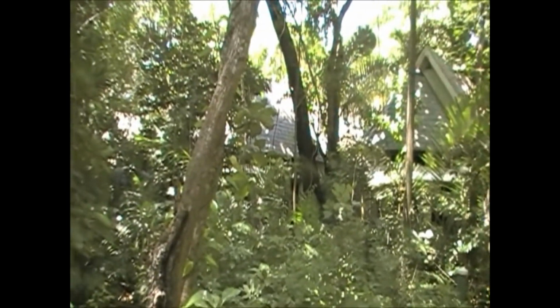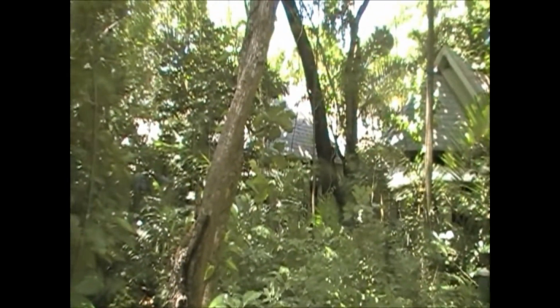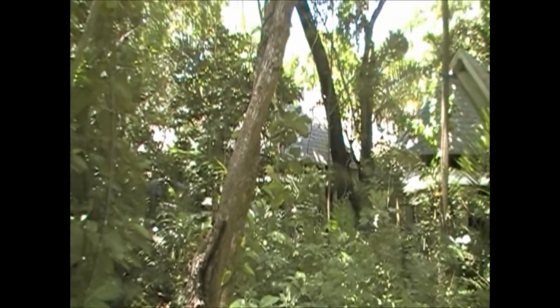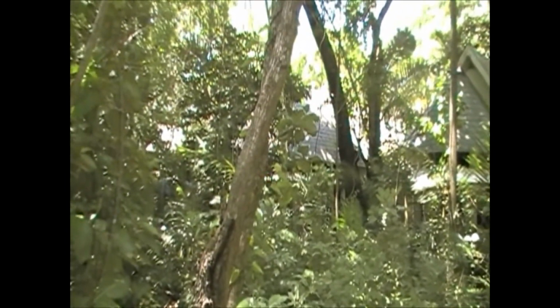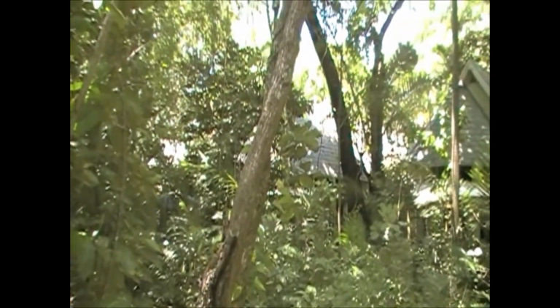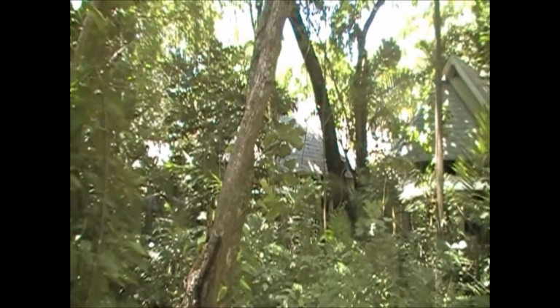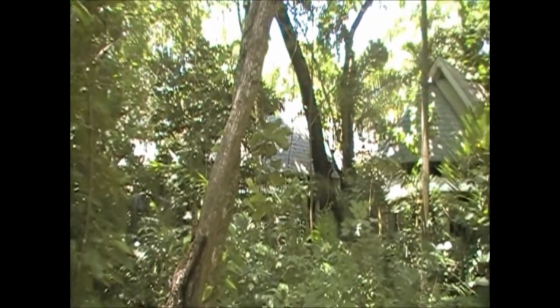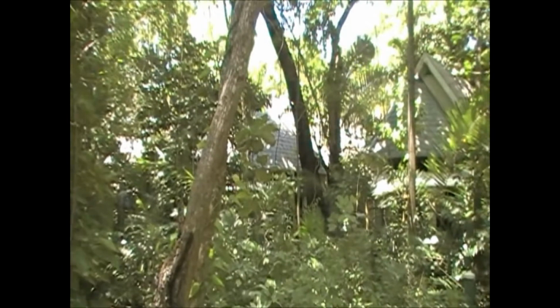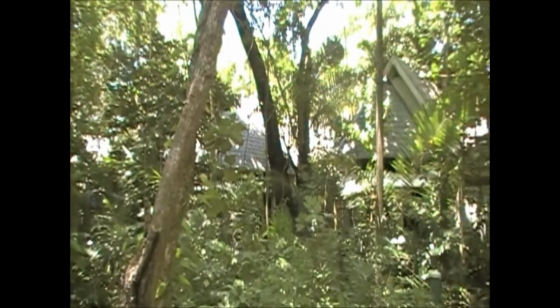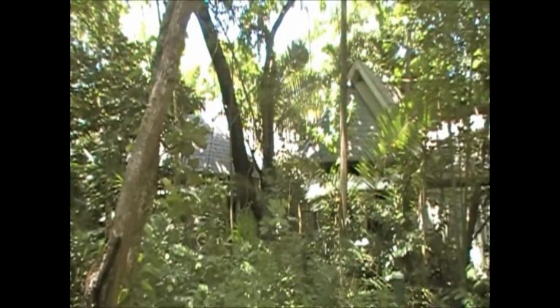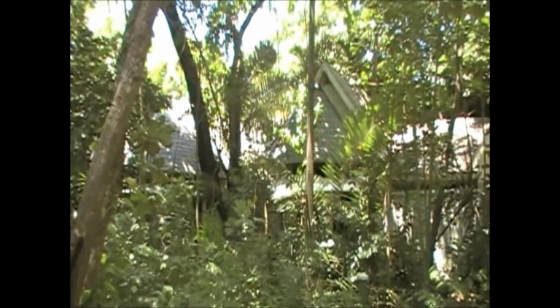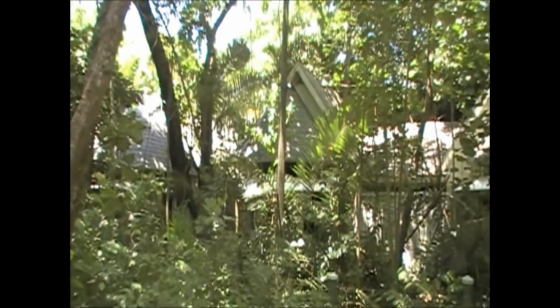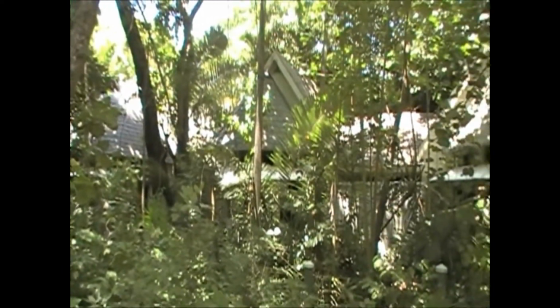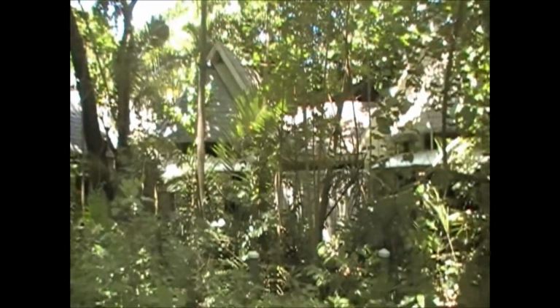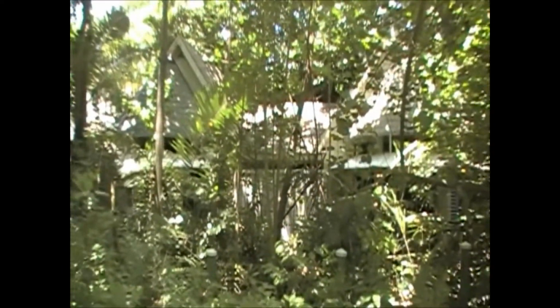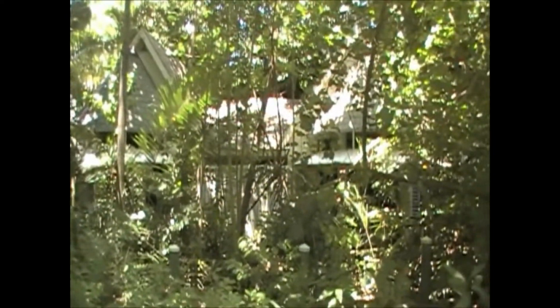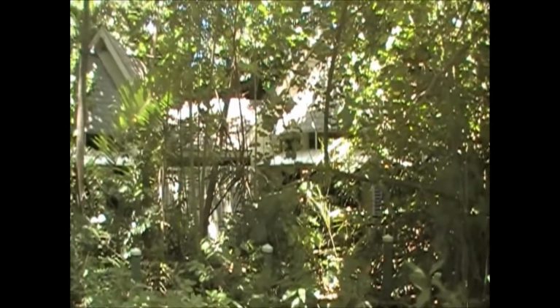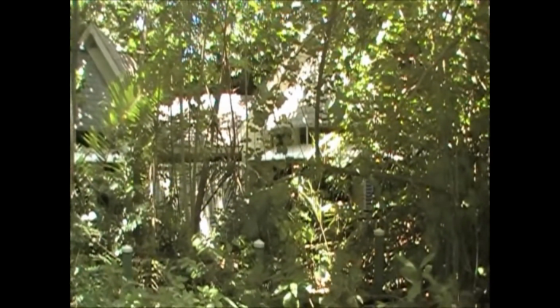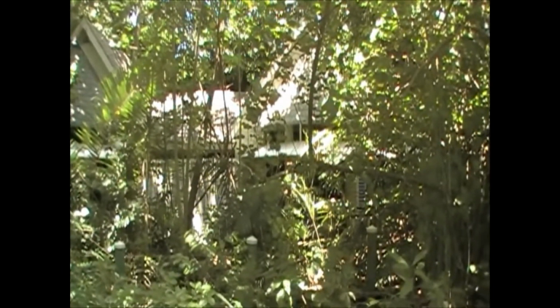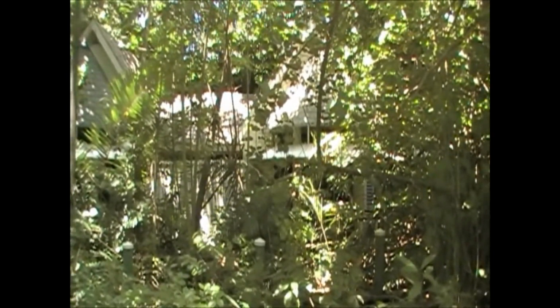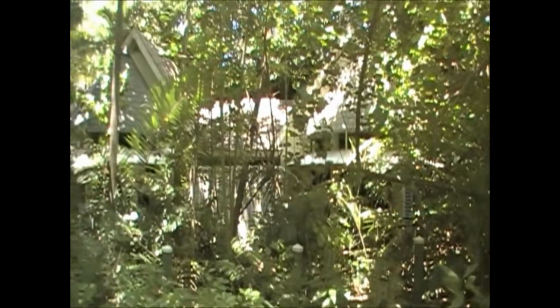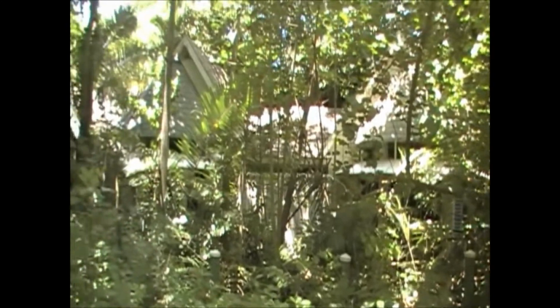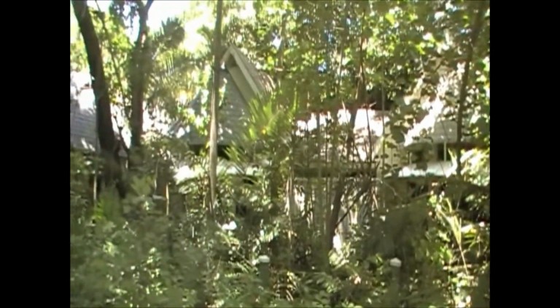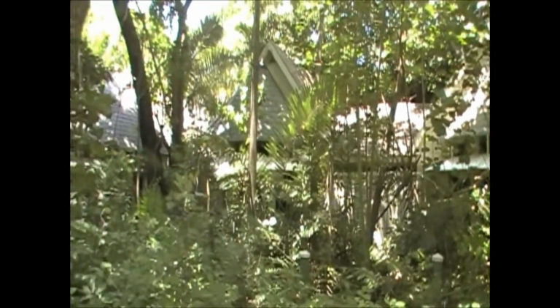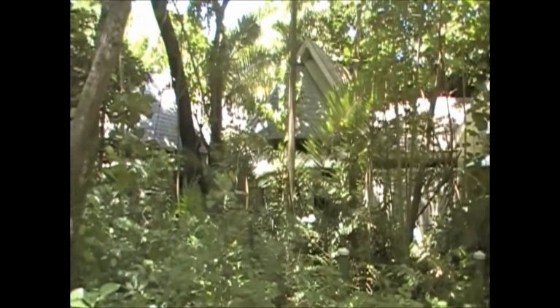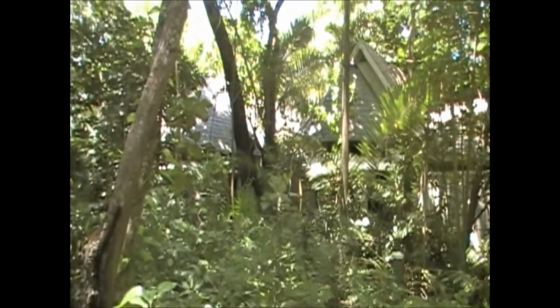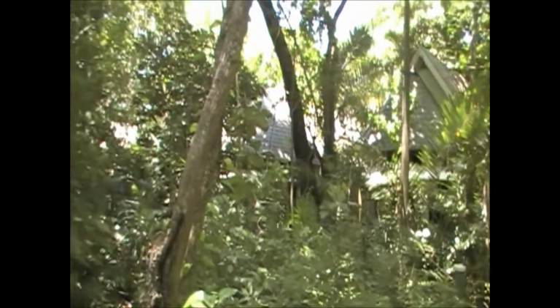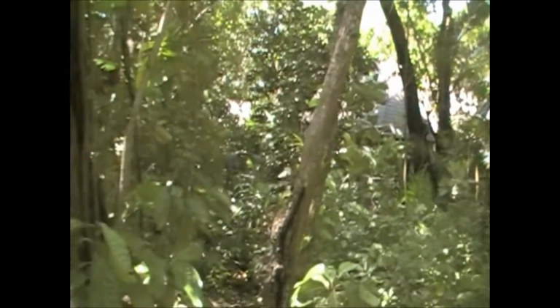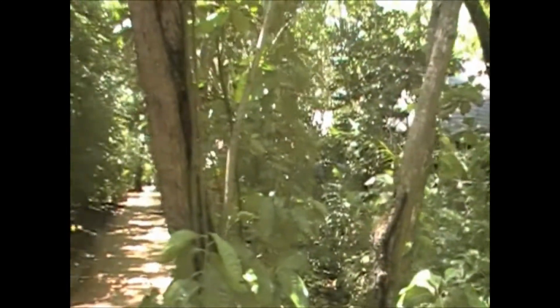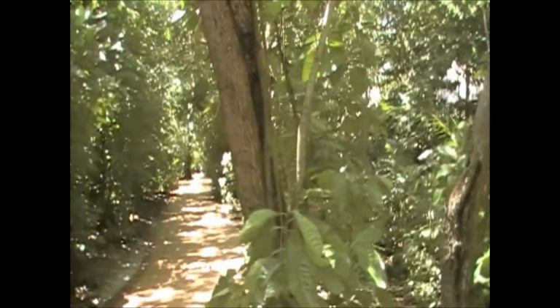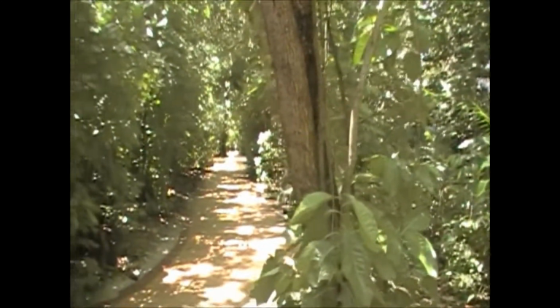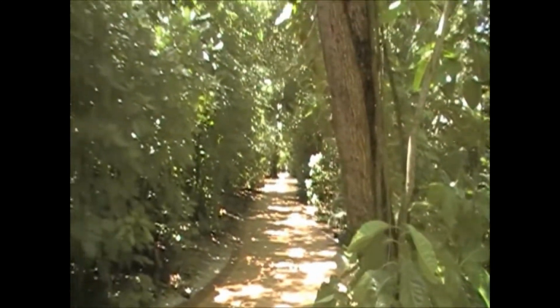This island is only 30 acres but they sure got a lot of stuff on it. They say that these units are $600 a night. We're going to try and look them up at some point, but it's nestled right along this walkway here.